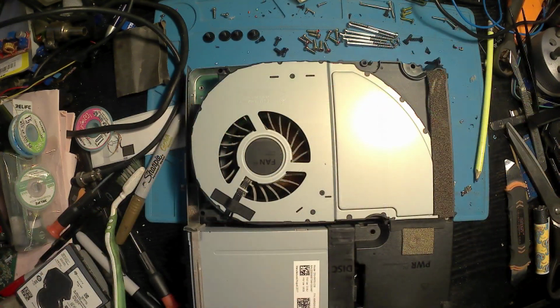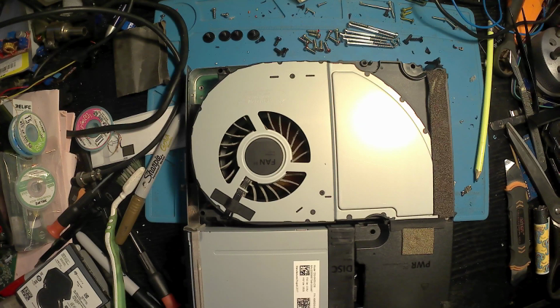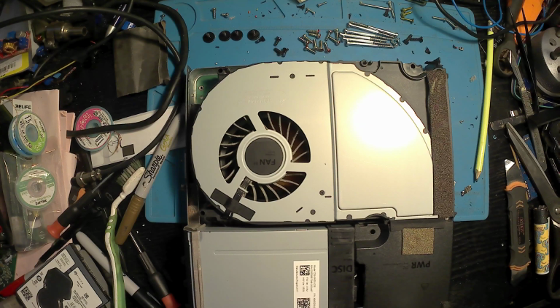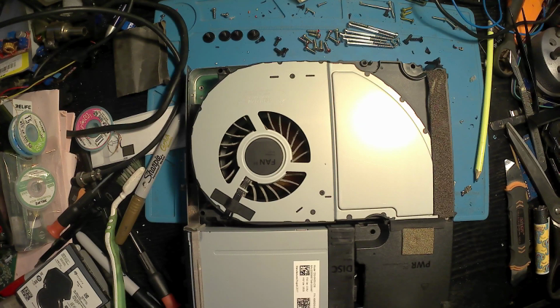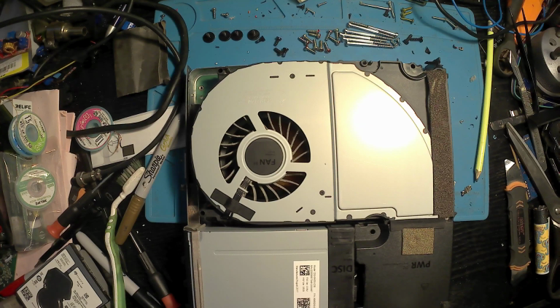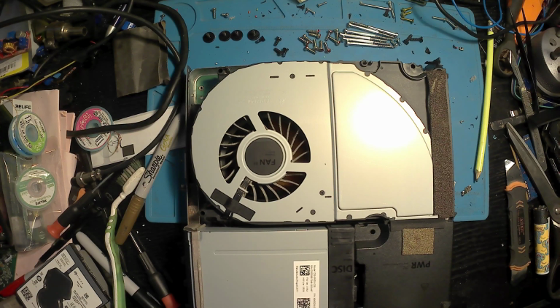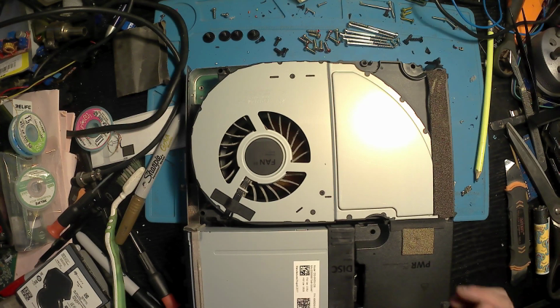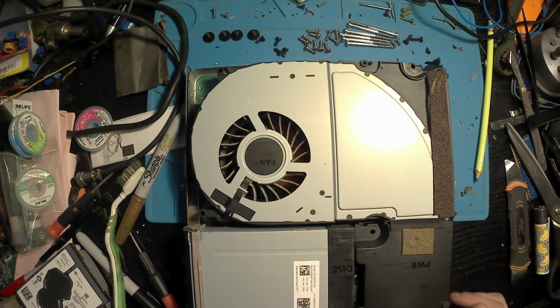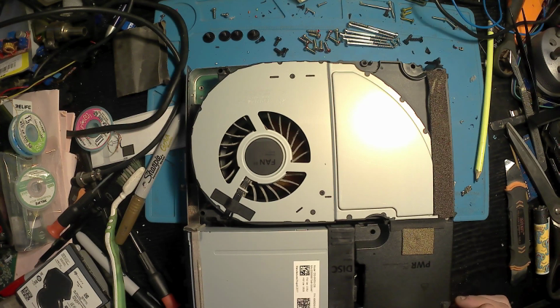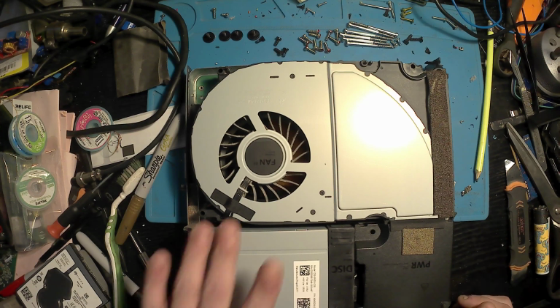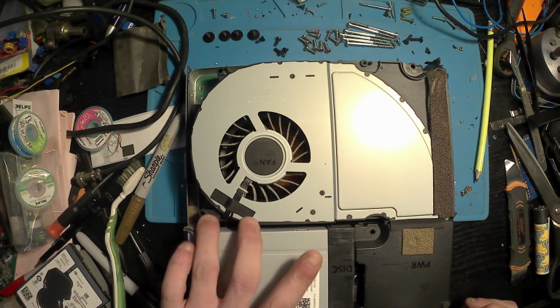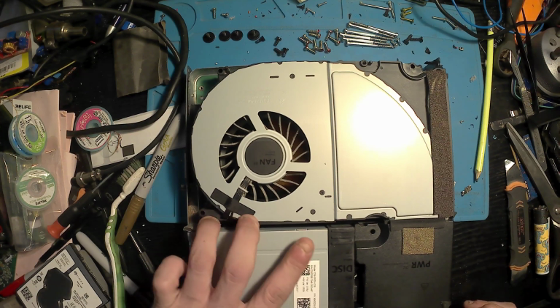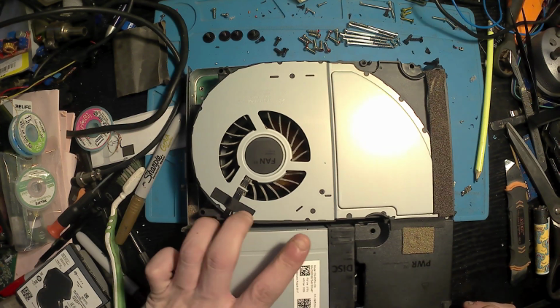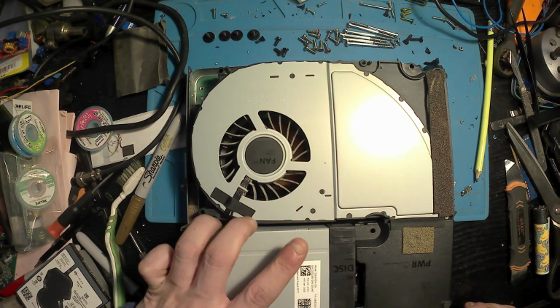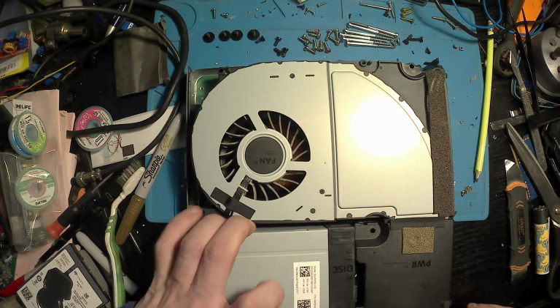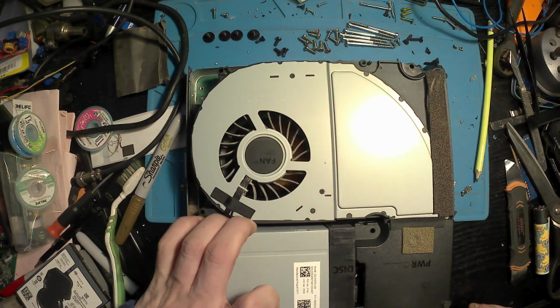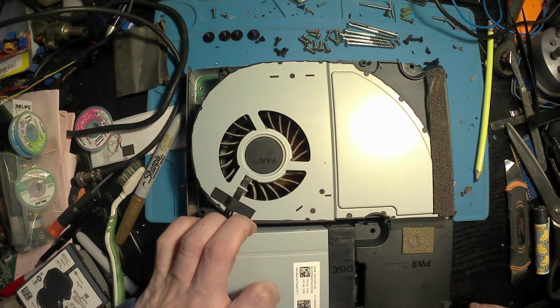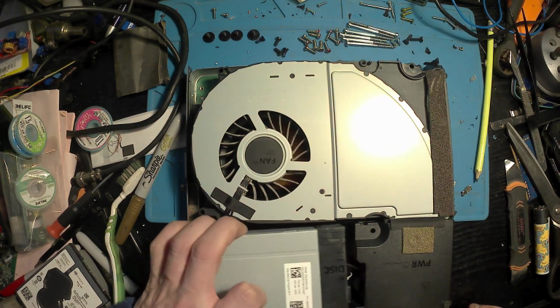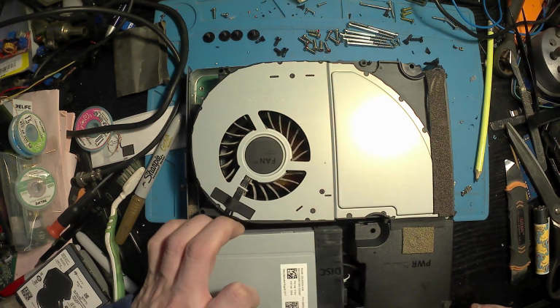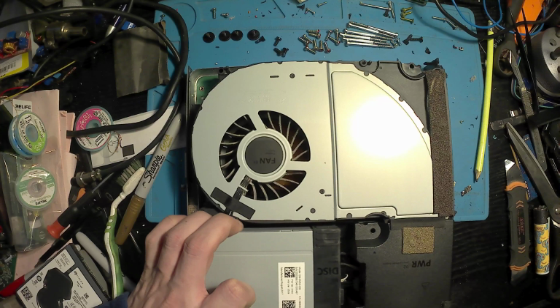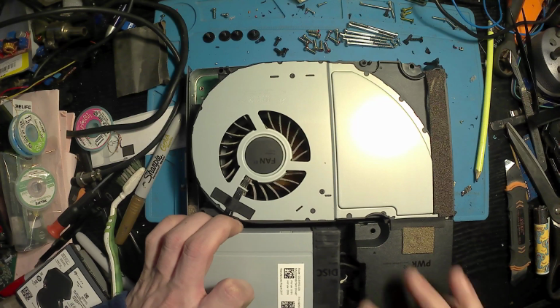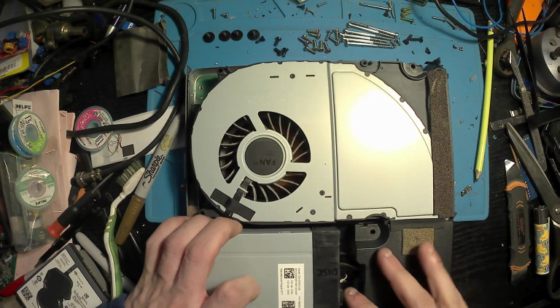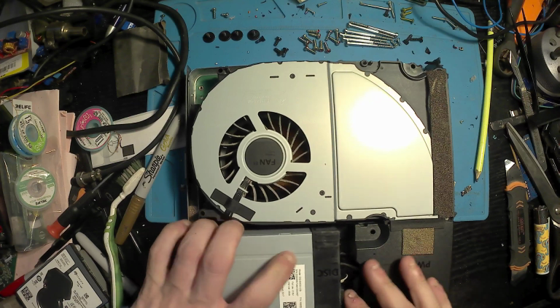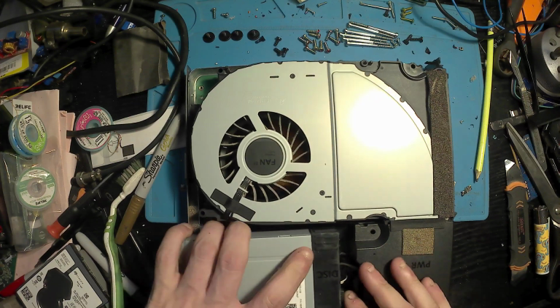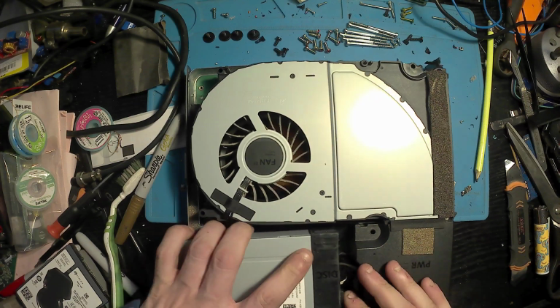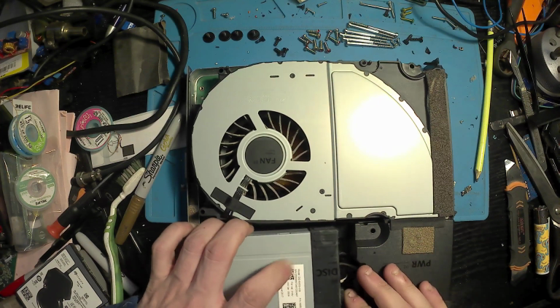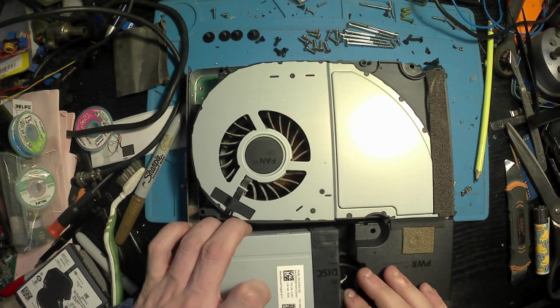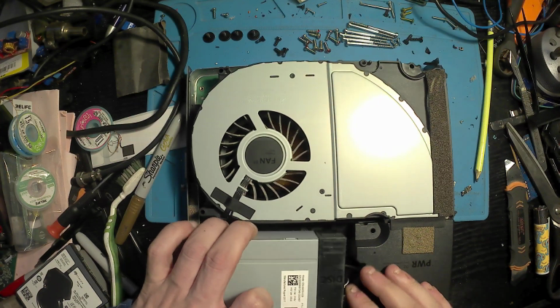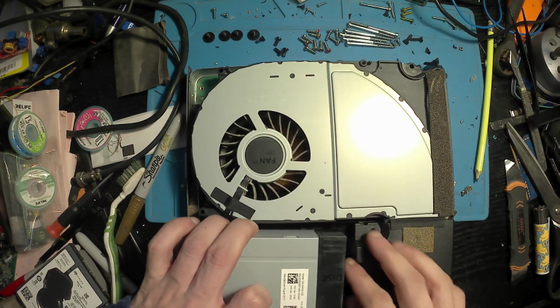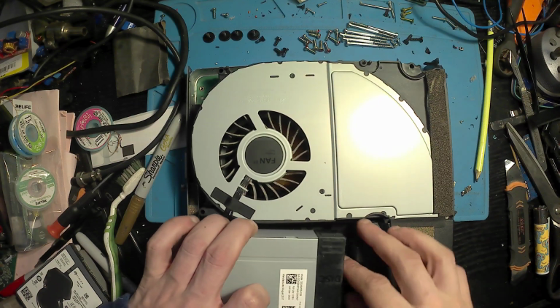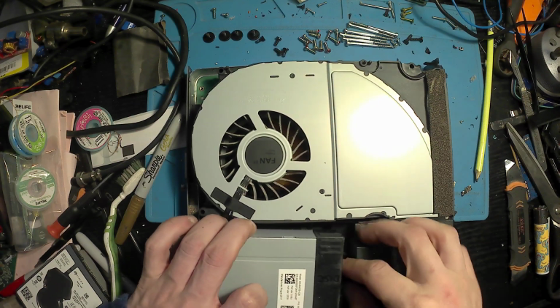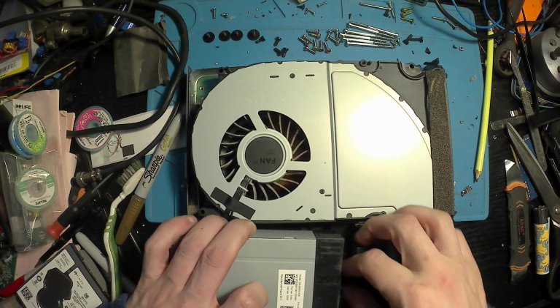After a quick test it made no difference unfortunately, so we'll carry on with the teardown.